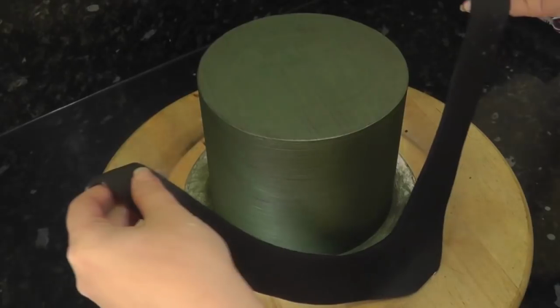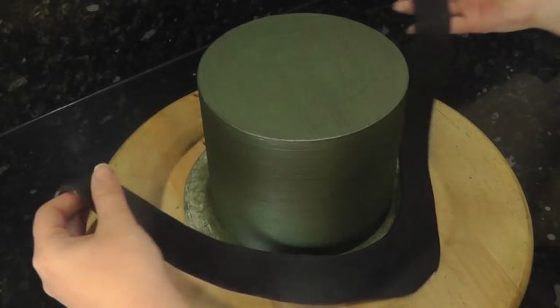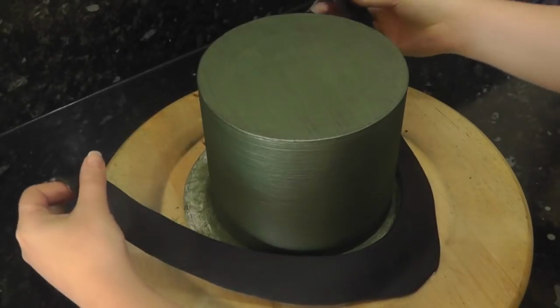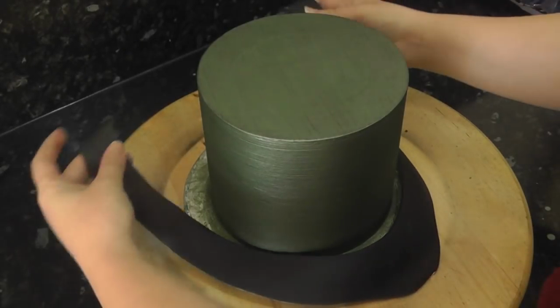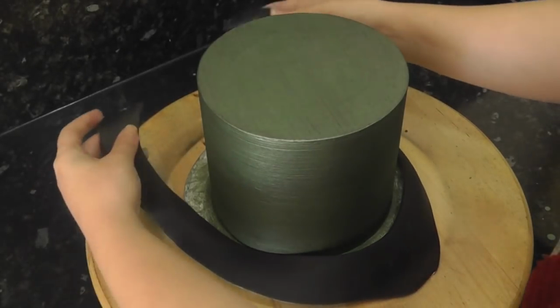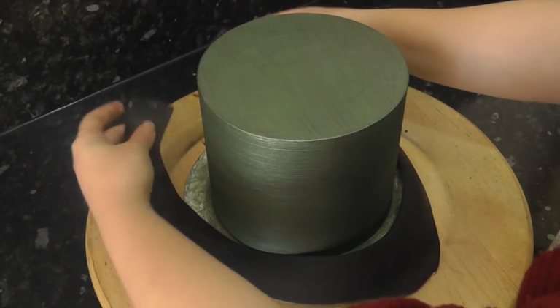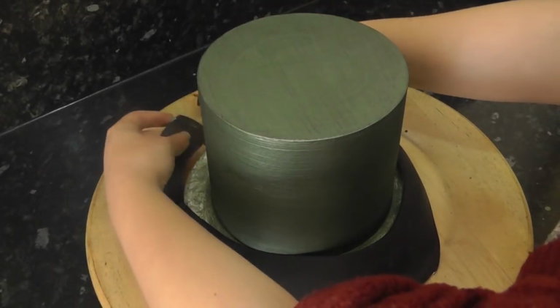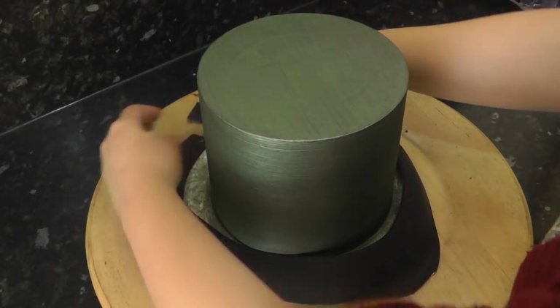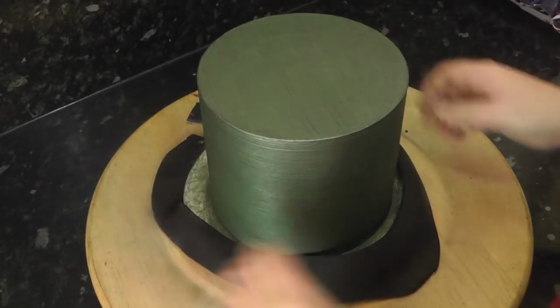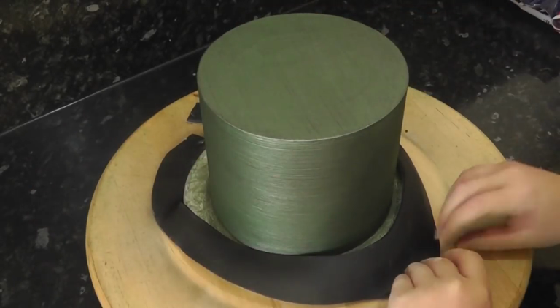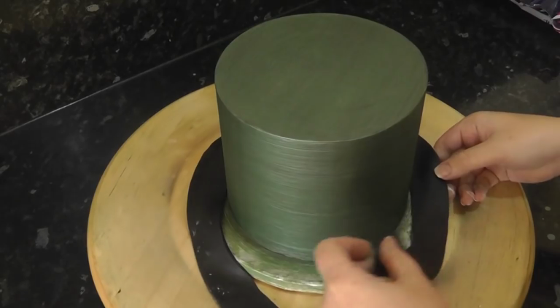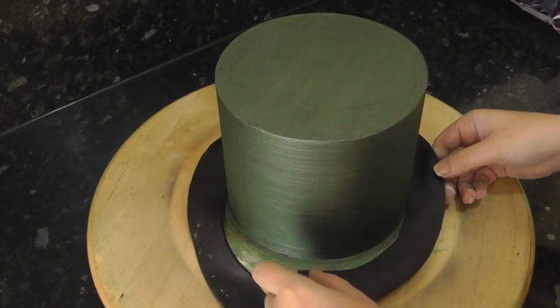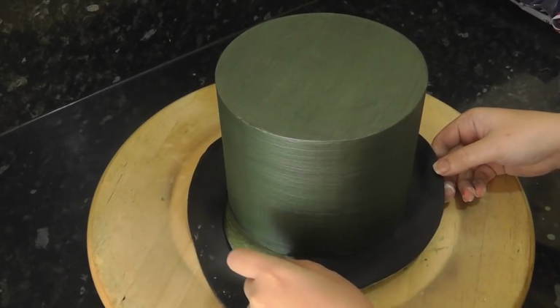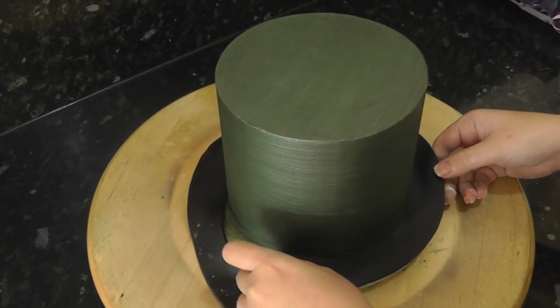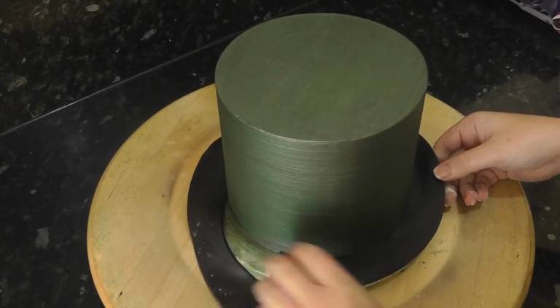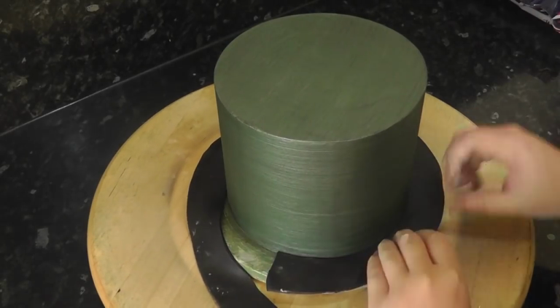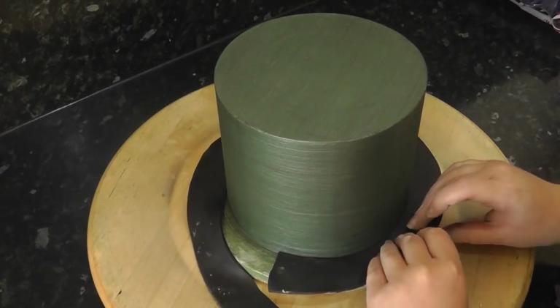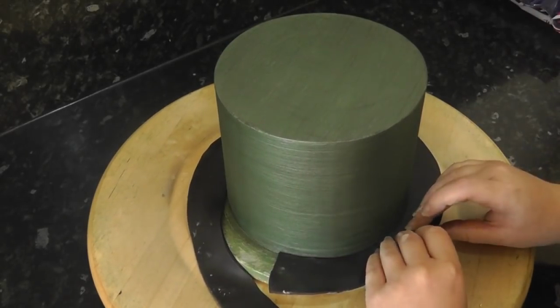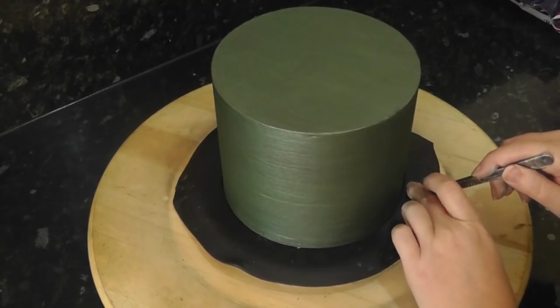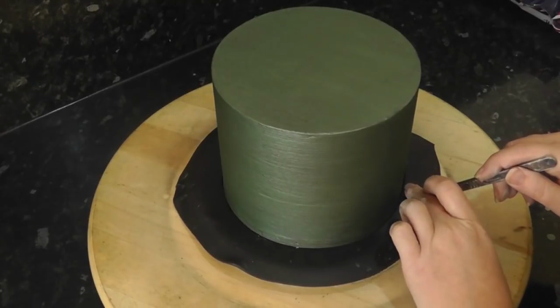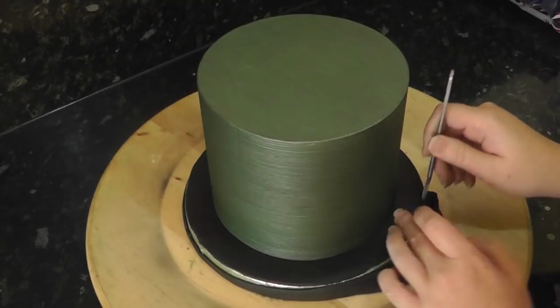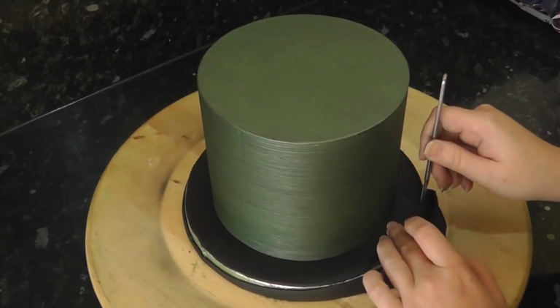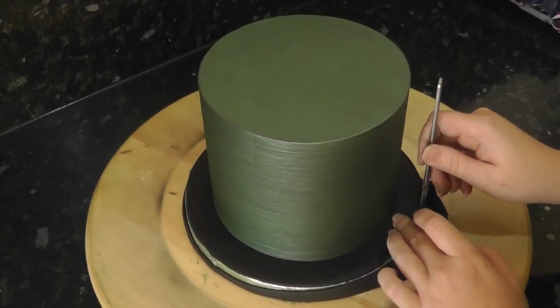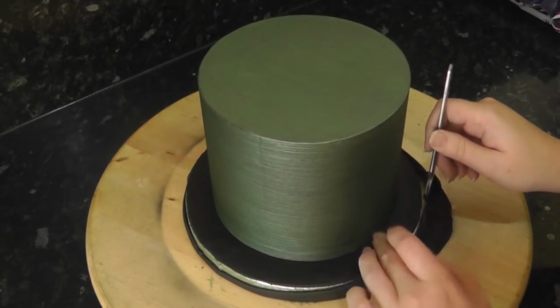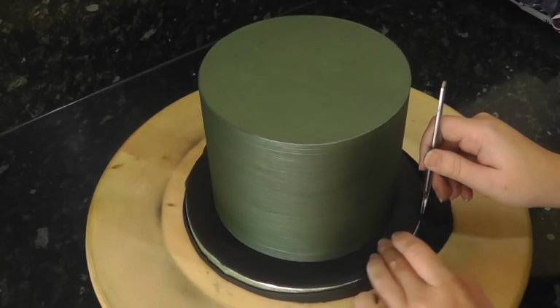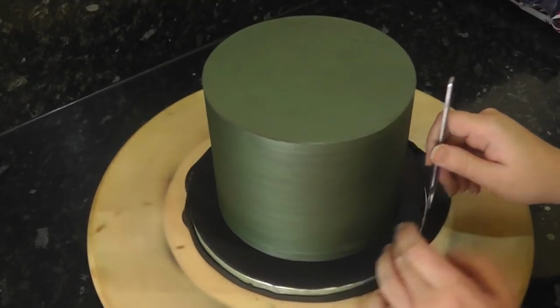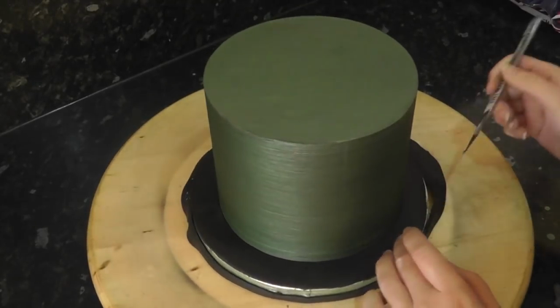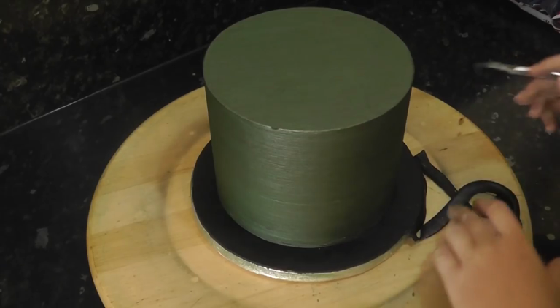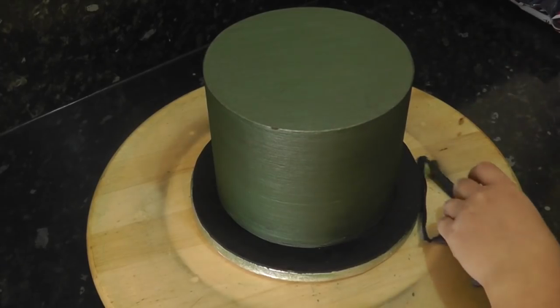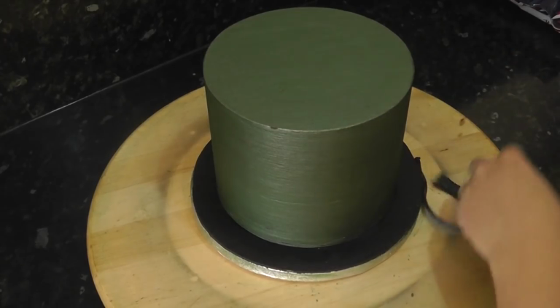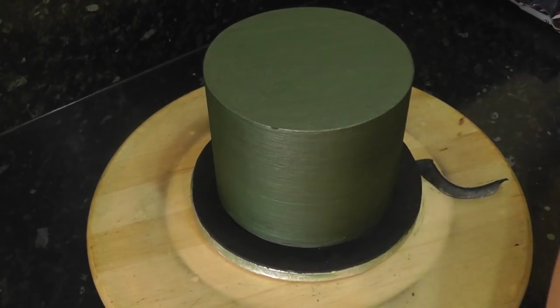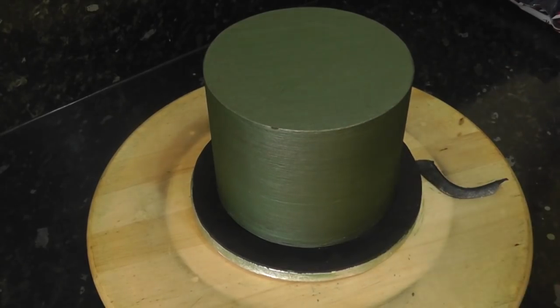Next, cover the board in black paste using the toilet seat method. I've linked the full tutorial above and I've also popped all the links to the products I use in the description box.